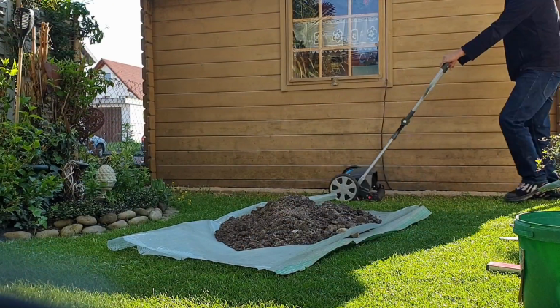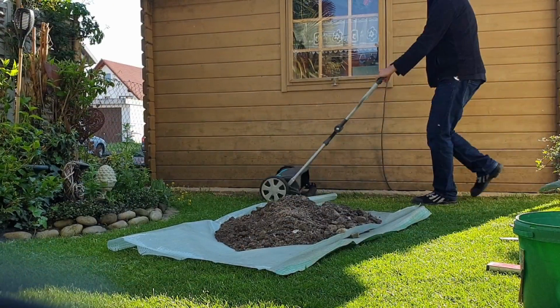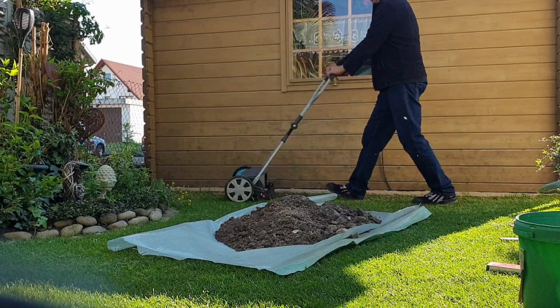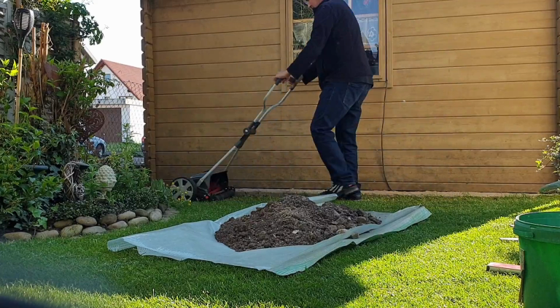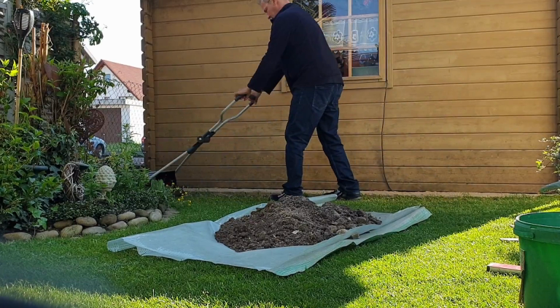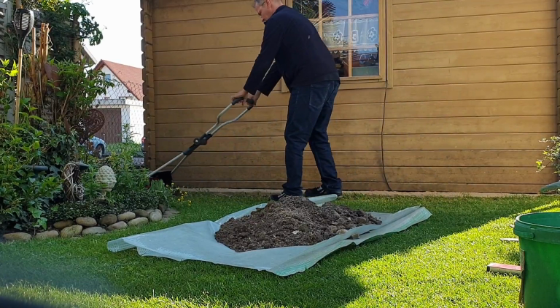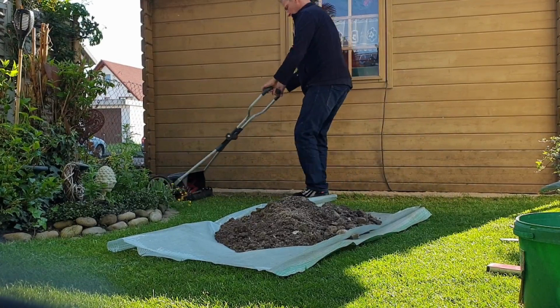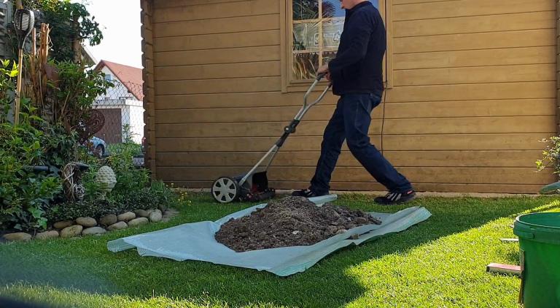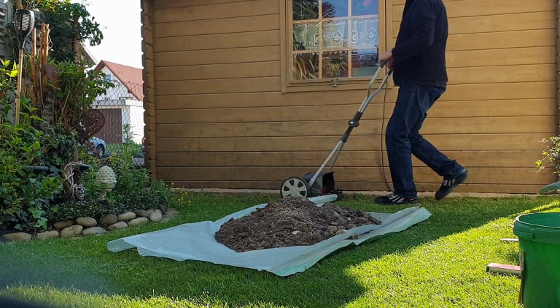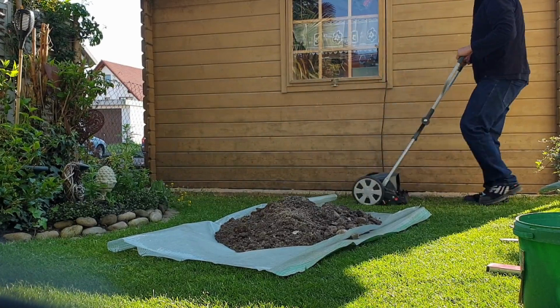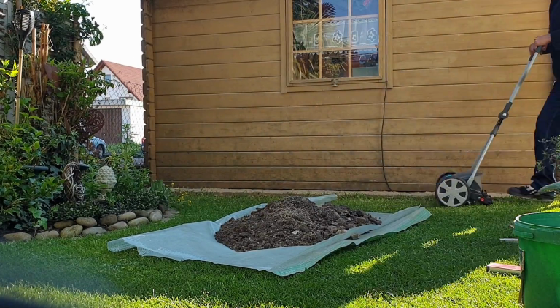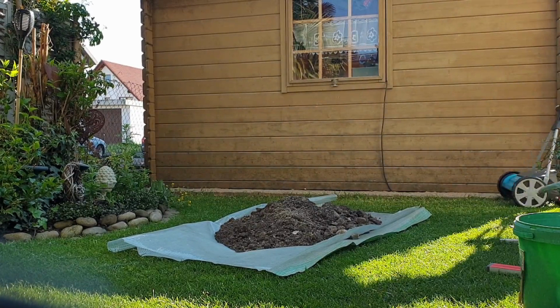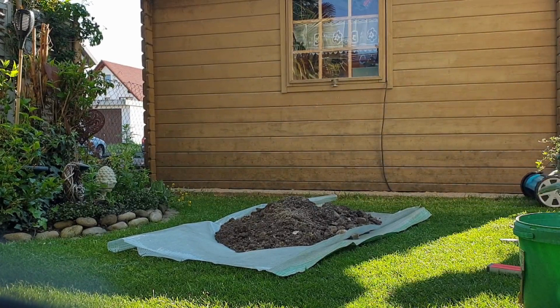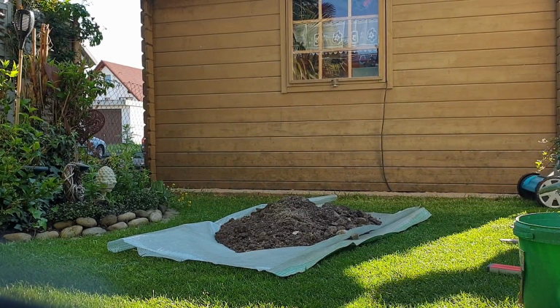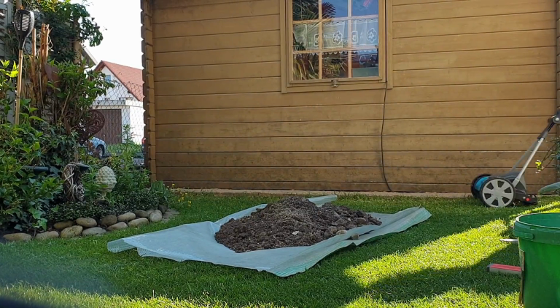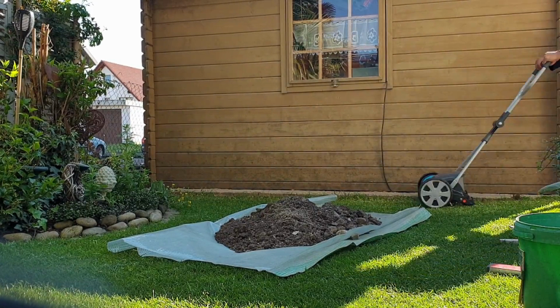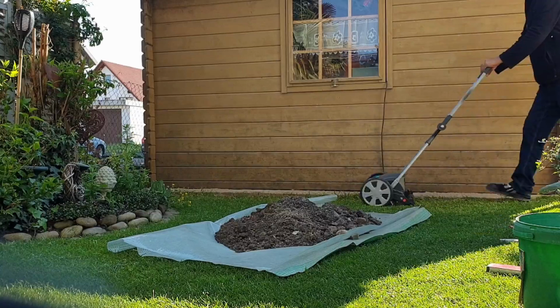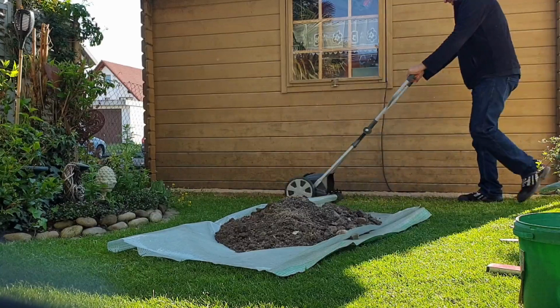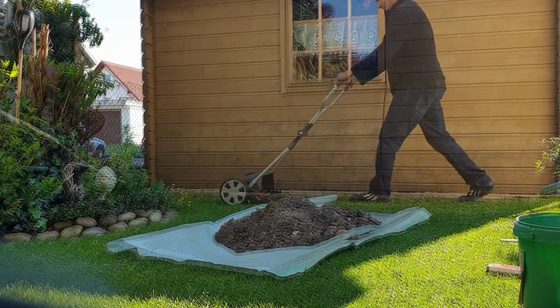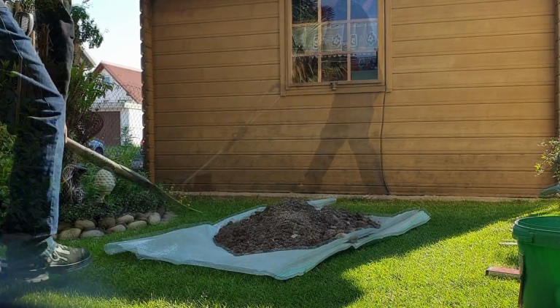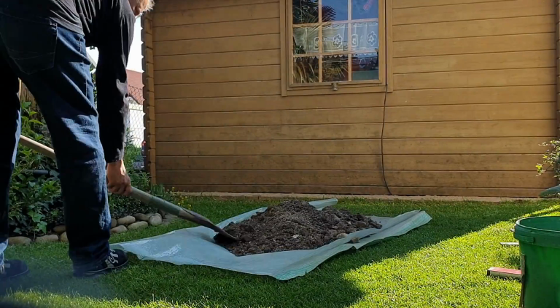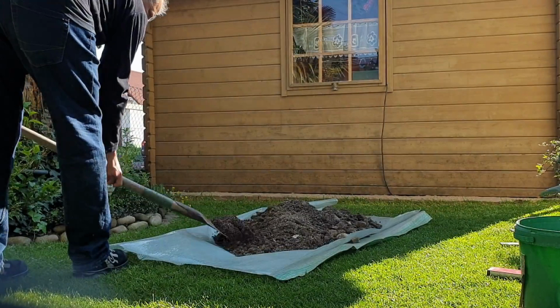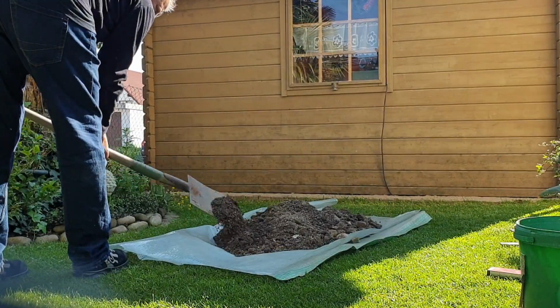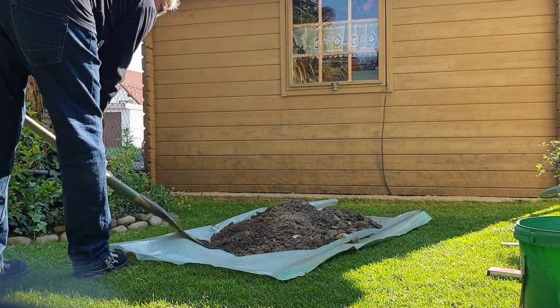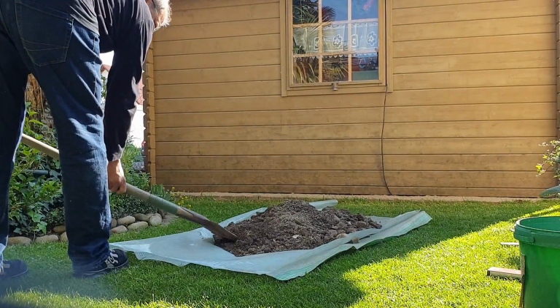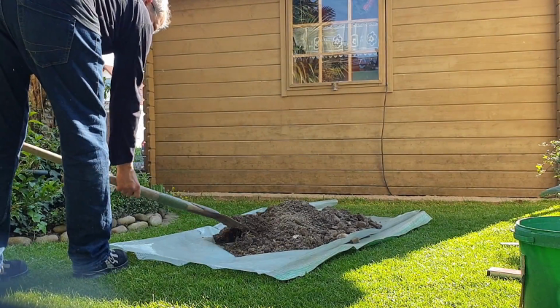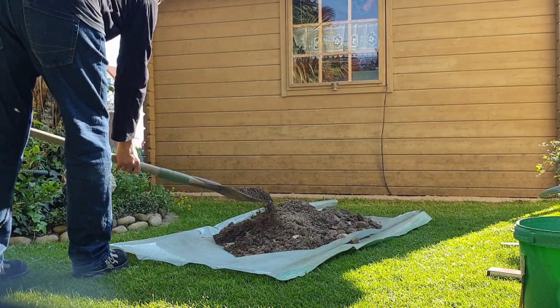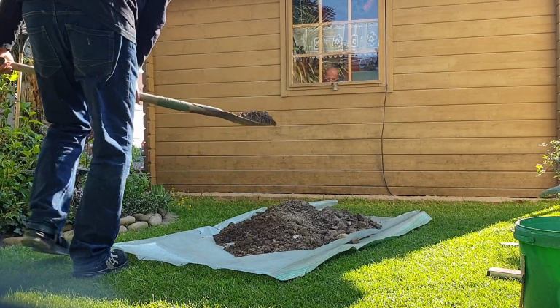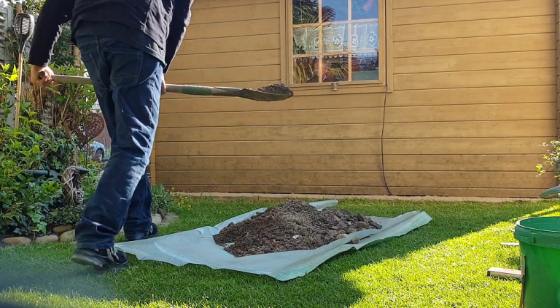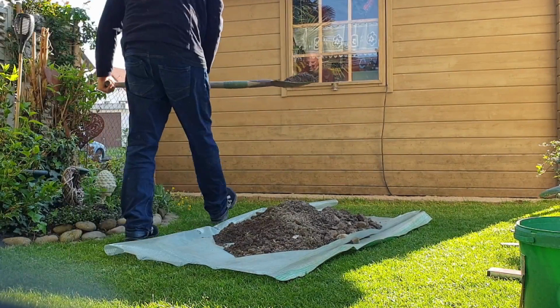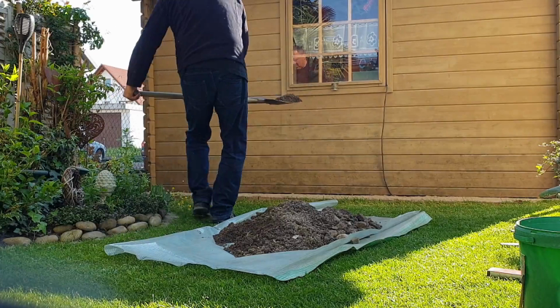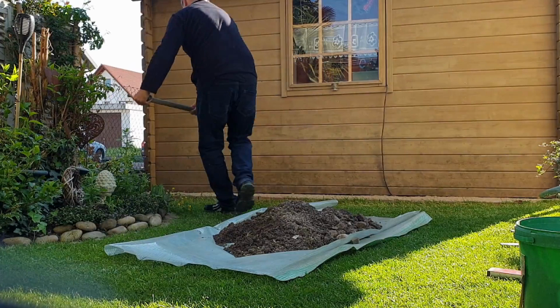Before filling, mow the grass as low as possible. For the bottom layer I used the excavation material from the laid stones.